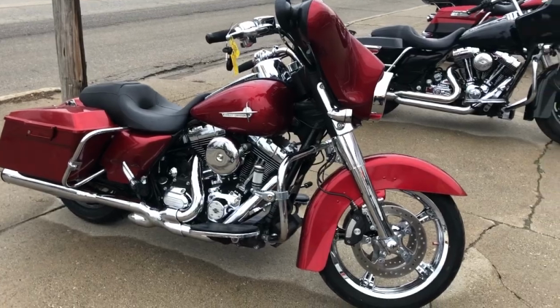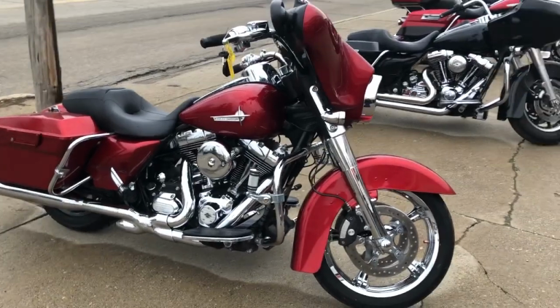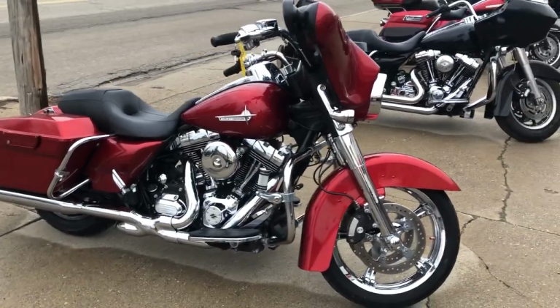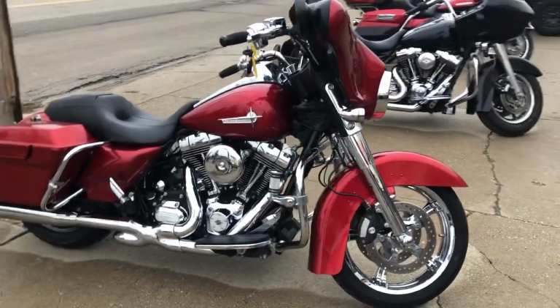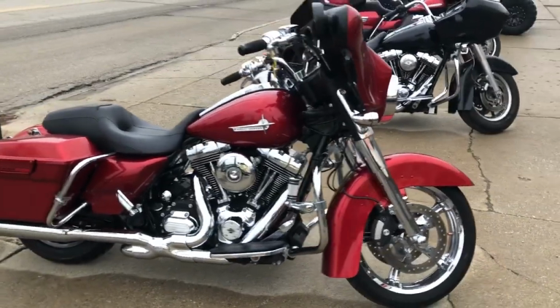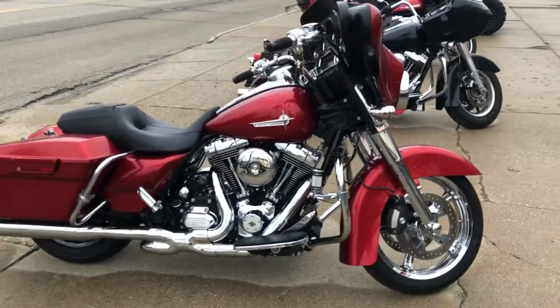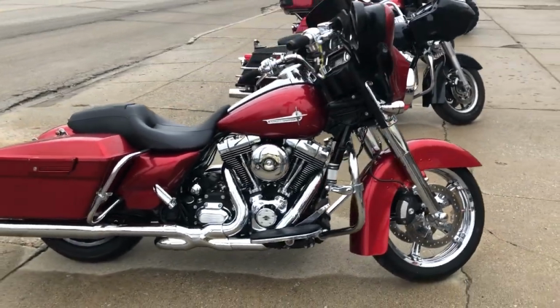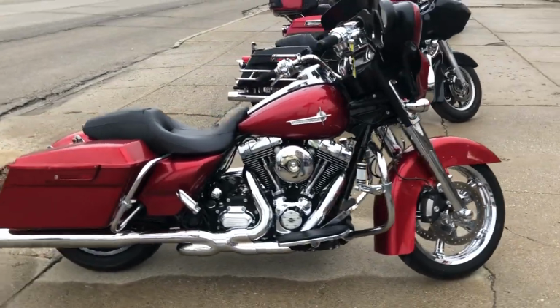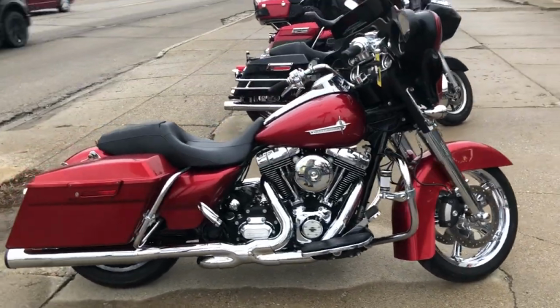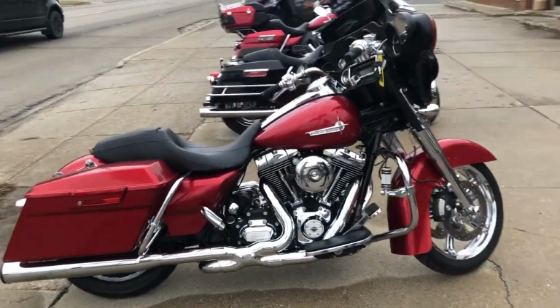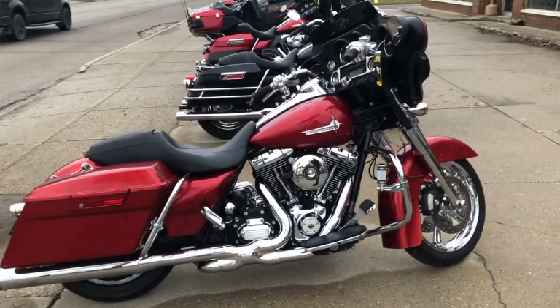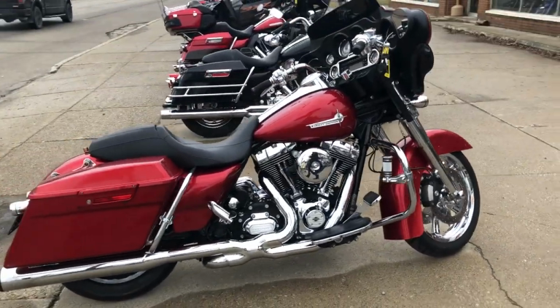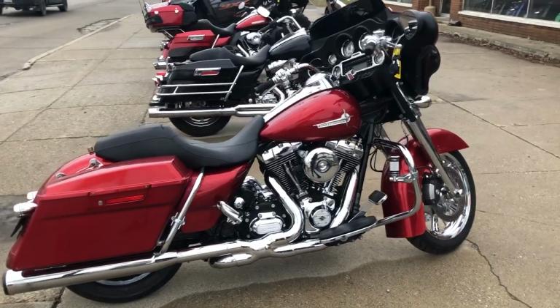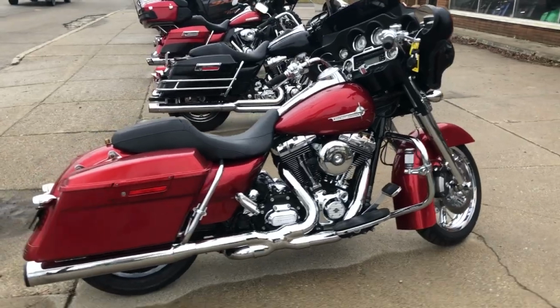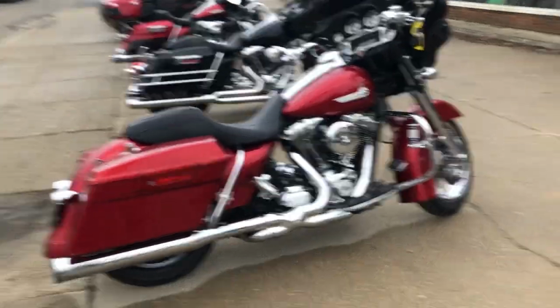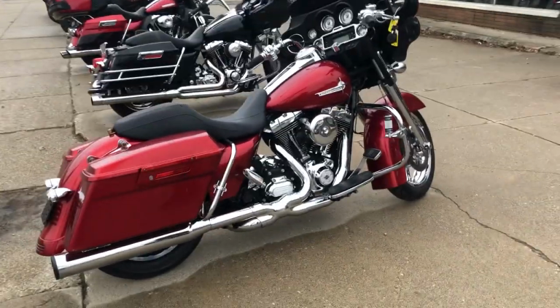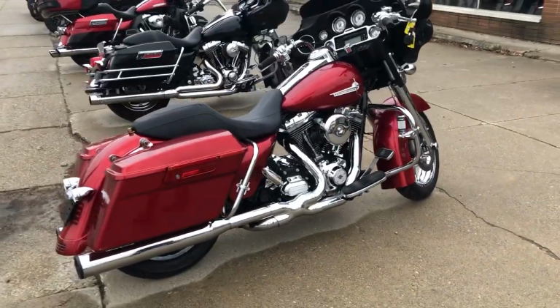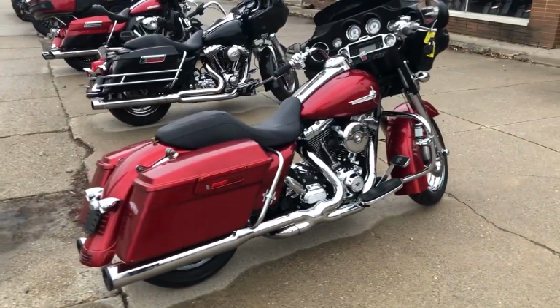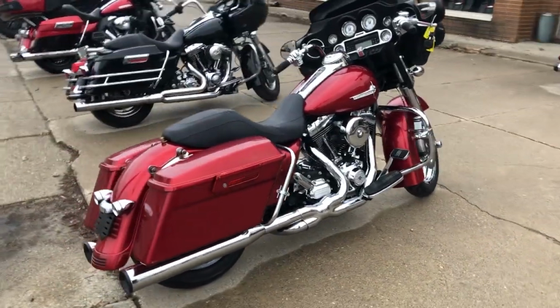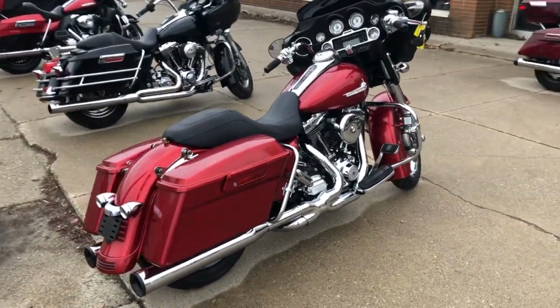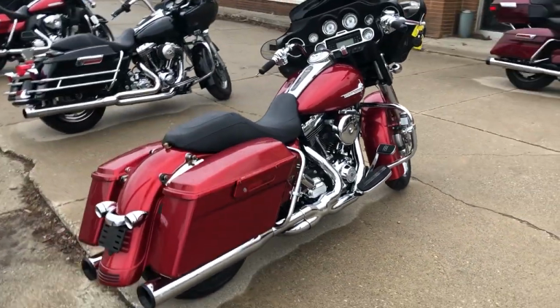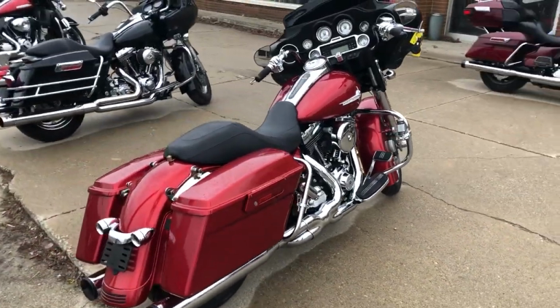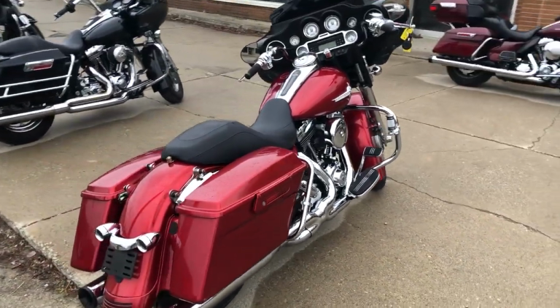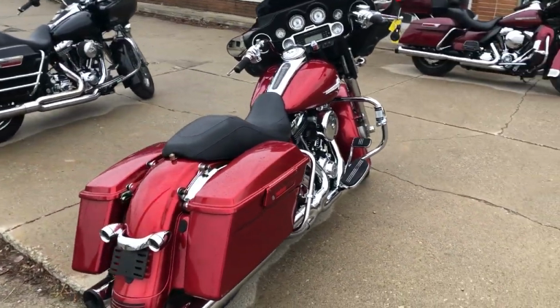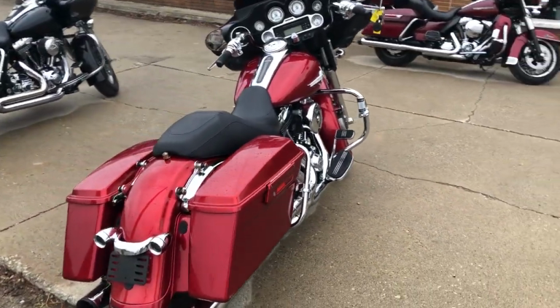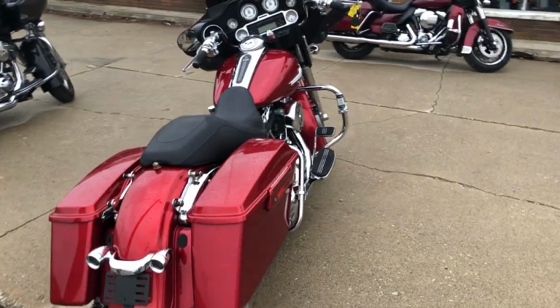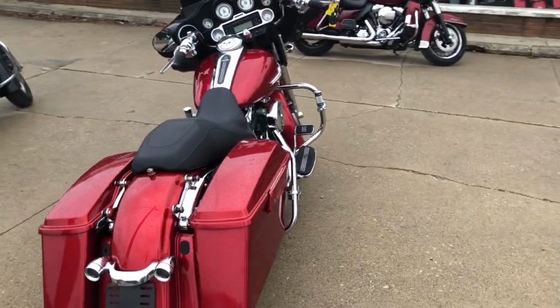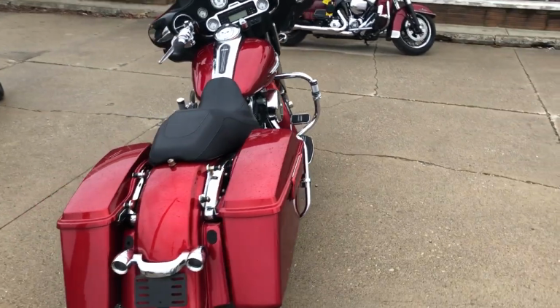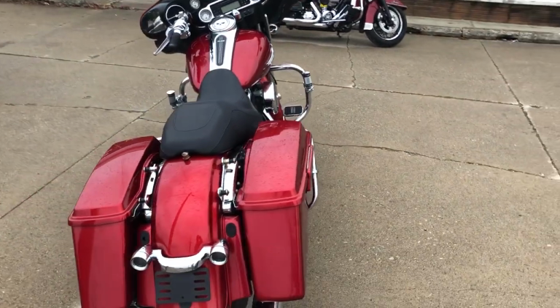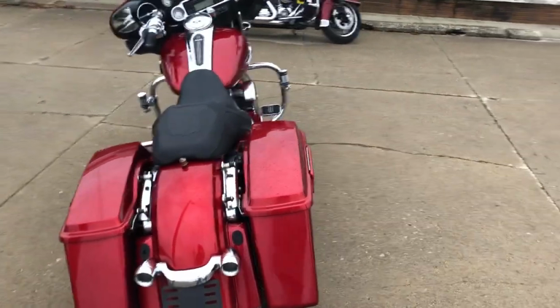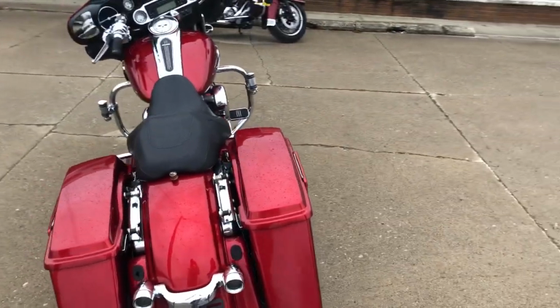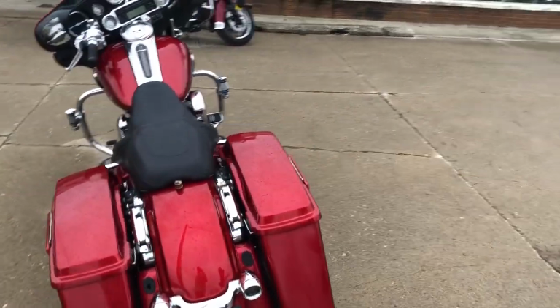Hey guys, it's PruplePowerSports.com here. We have a used Harley Street Glide for sale with over $4,000 in extras. It's in the beautiful, hard-to-find color, and it's dripping in chrome.